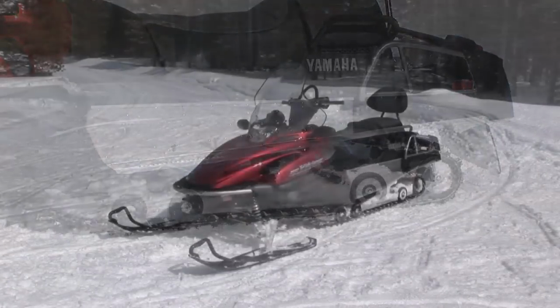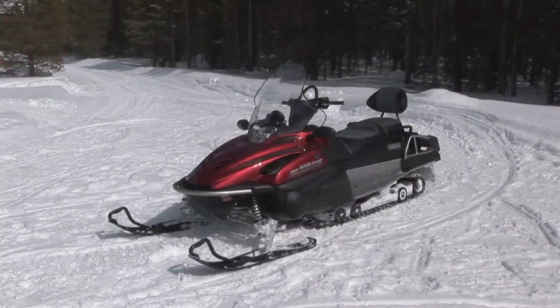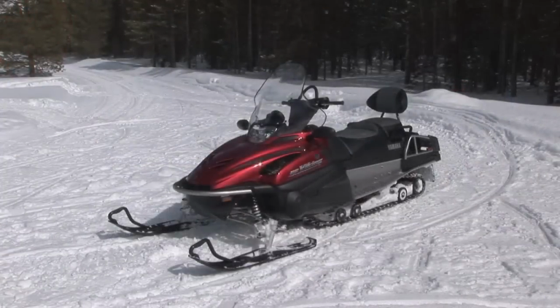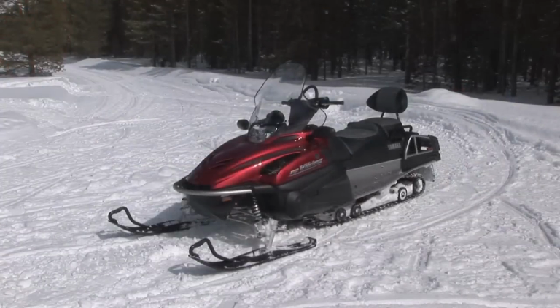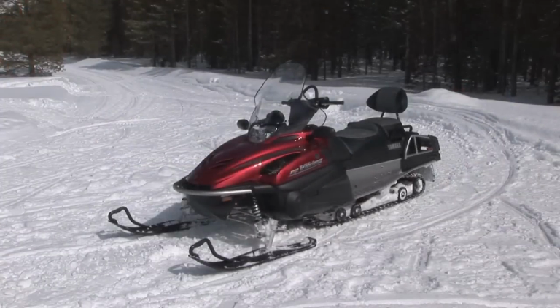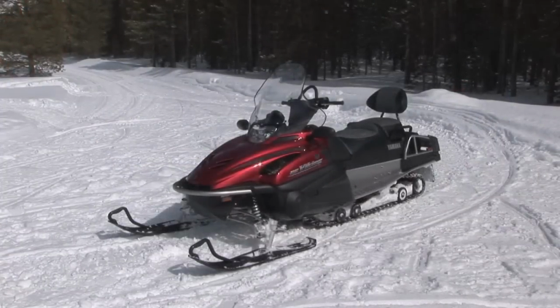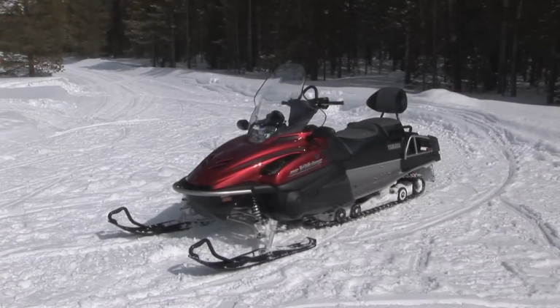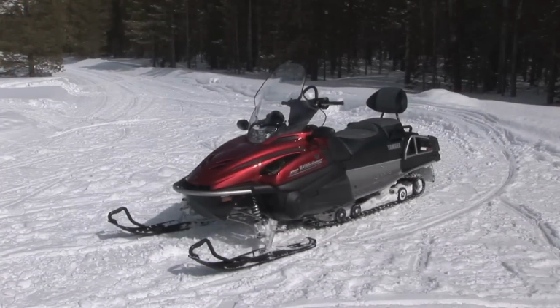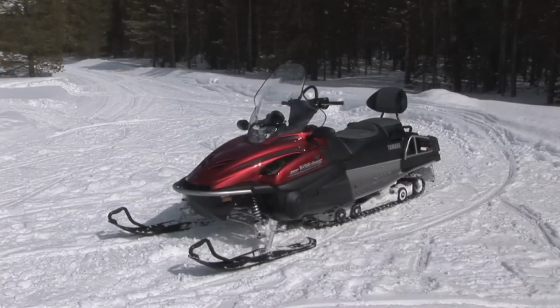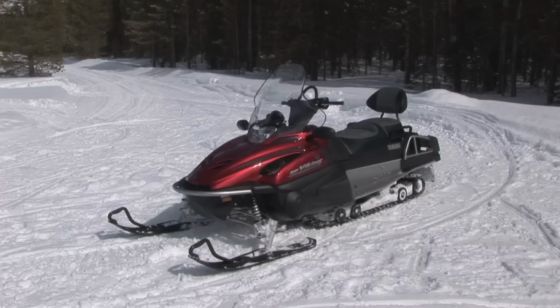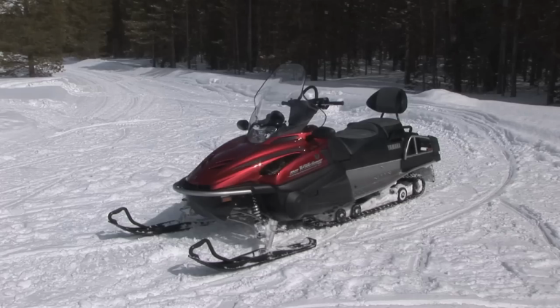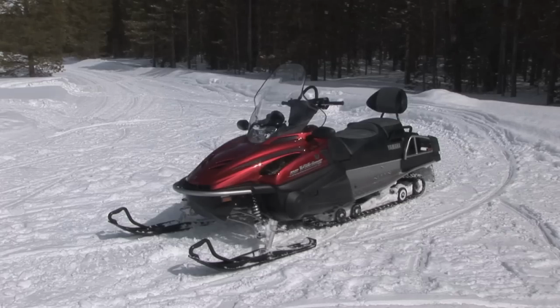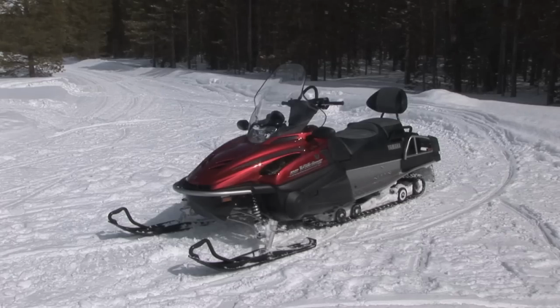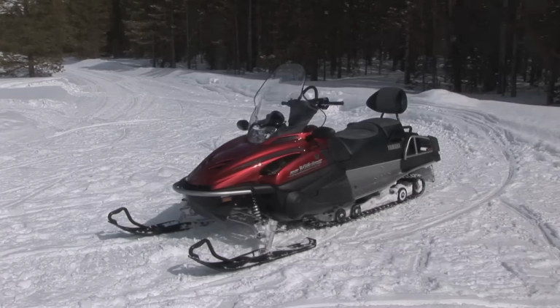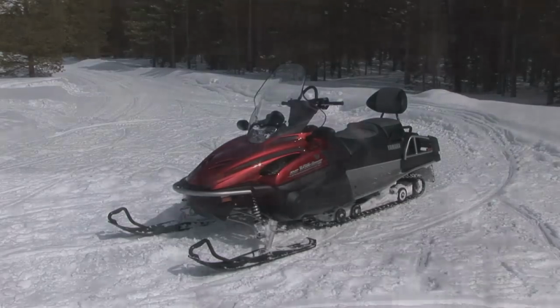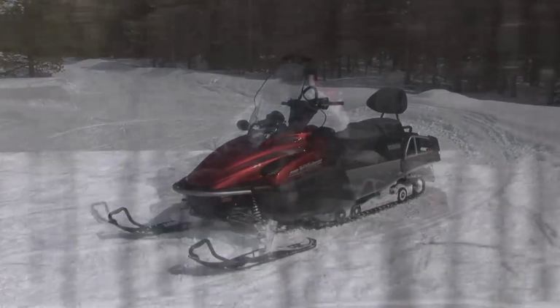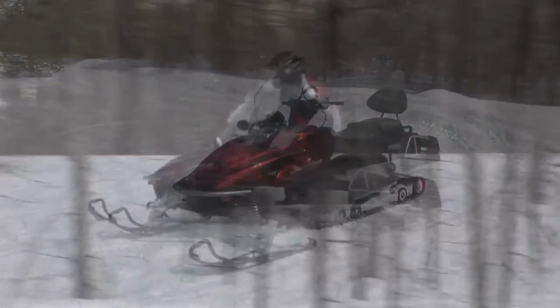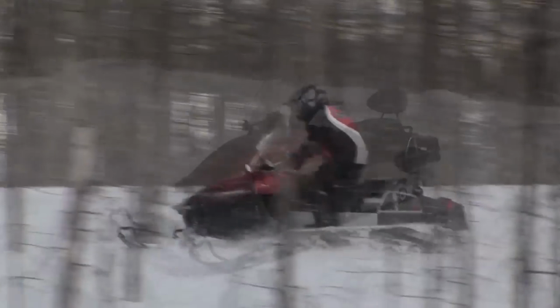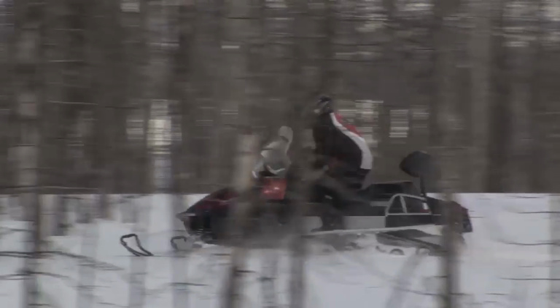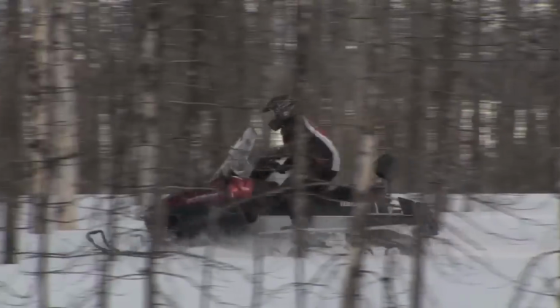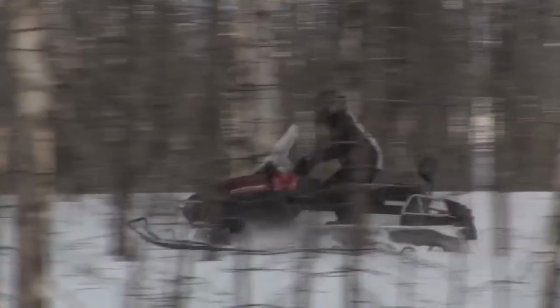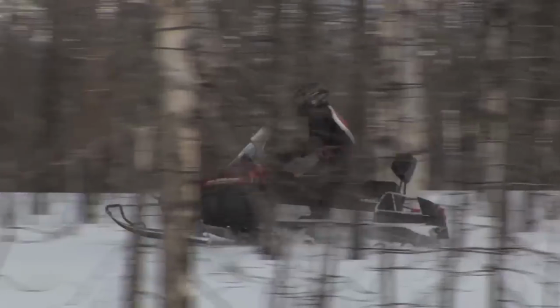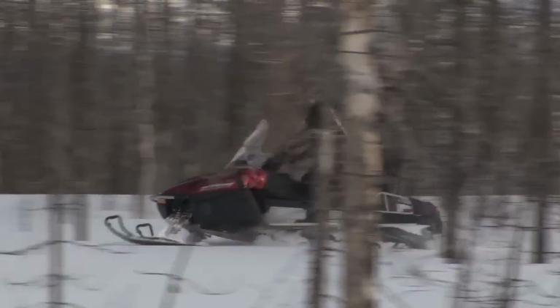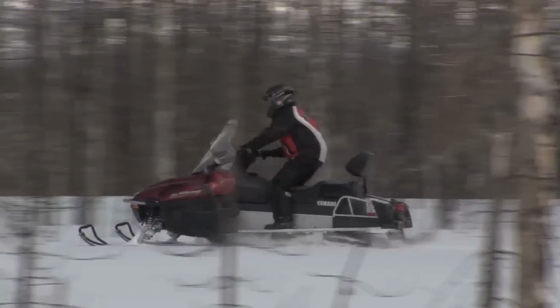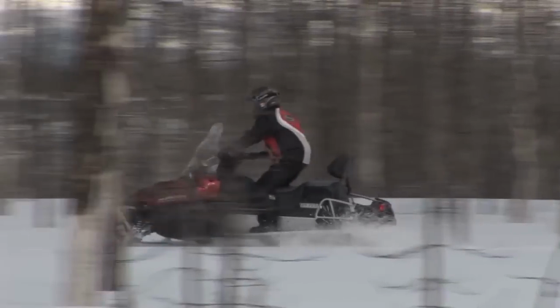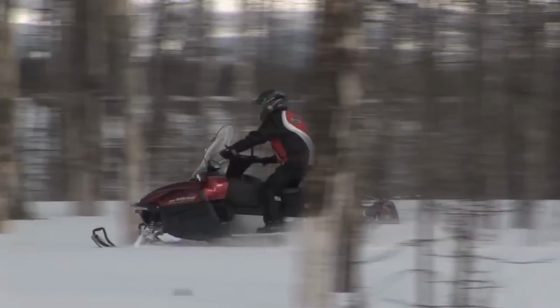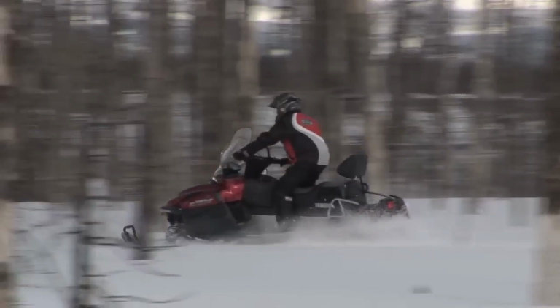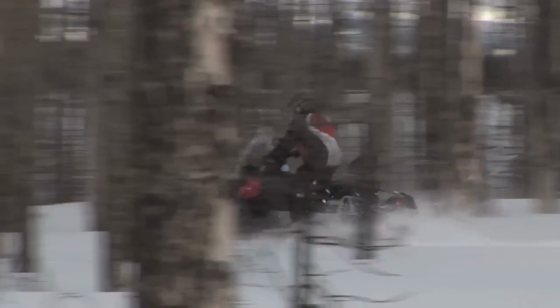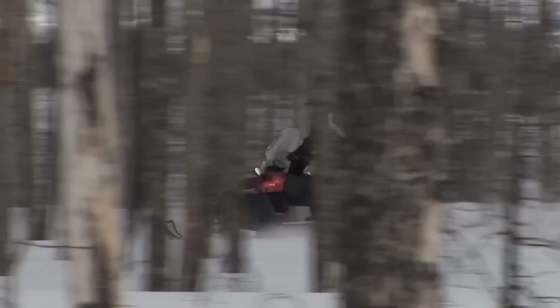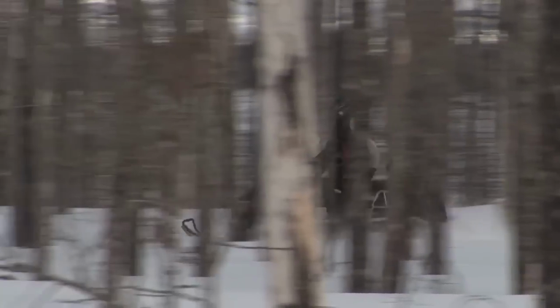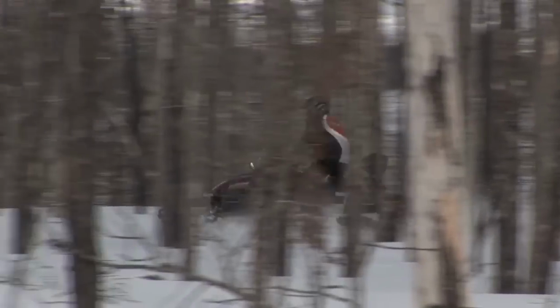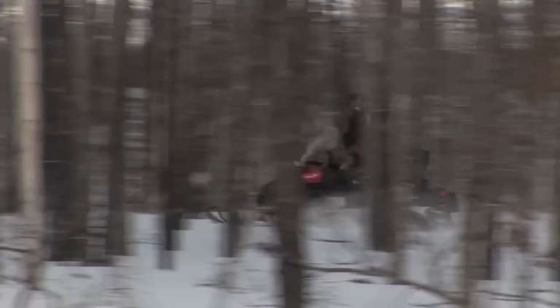It just doesn't want to go from gear to gear comfortably. If you're working and you've got big gloves or you're in a tight spot, you don't want to be trying to manipulate that handle. So Yamaha's done everything right on the sled, just not crazy about the gear selector.